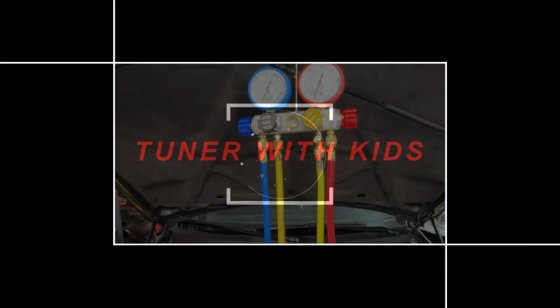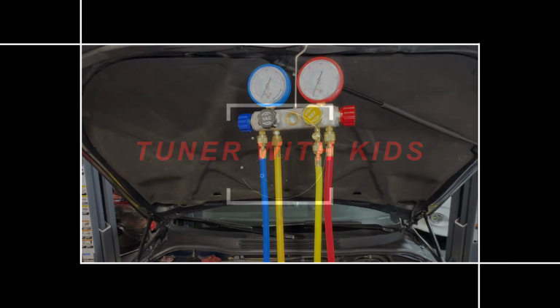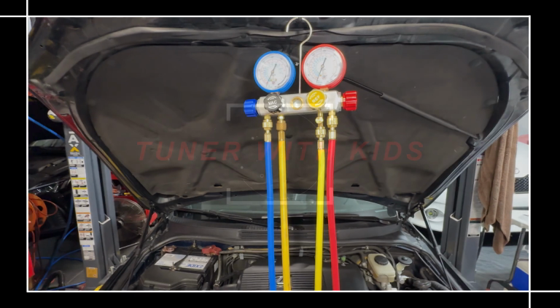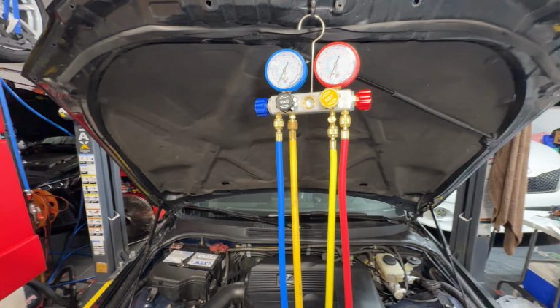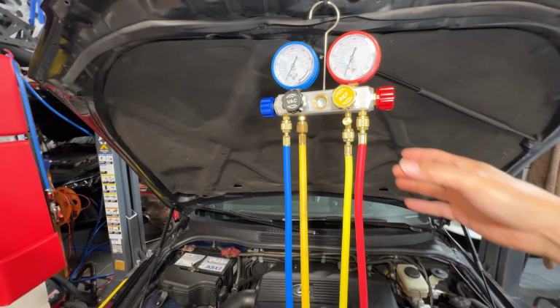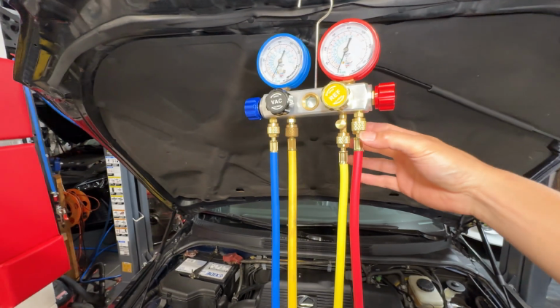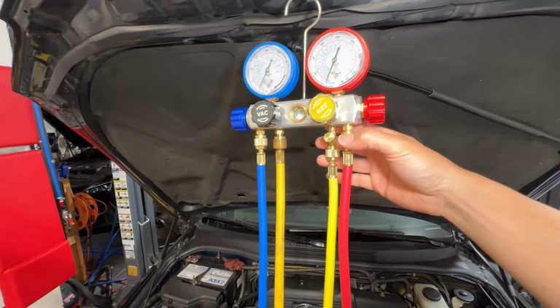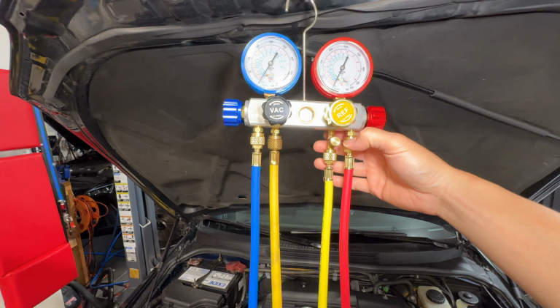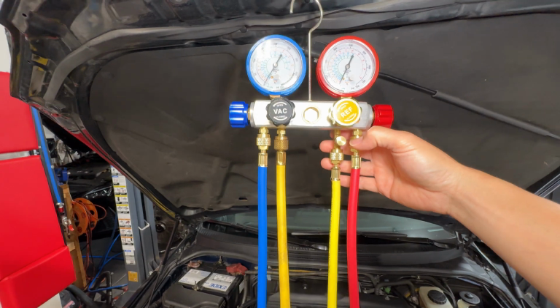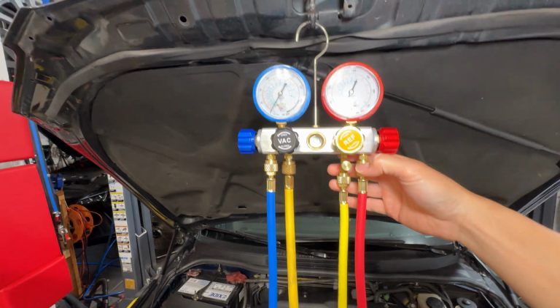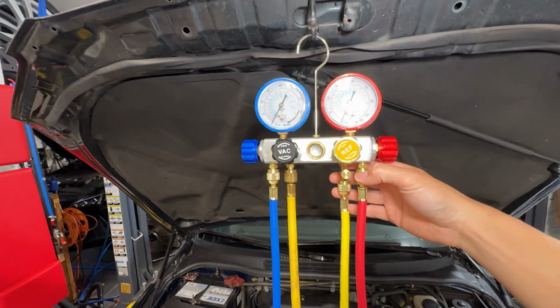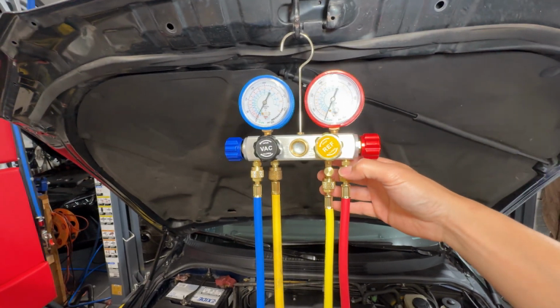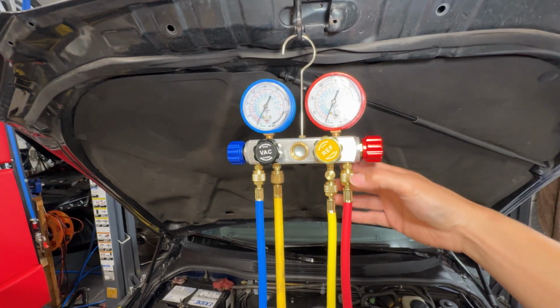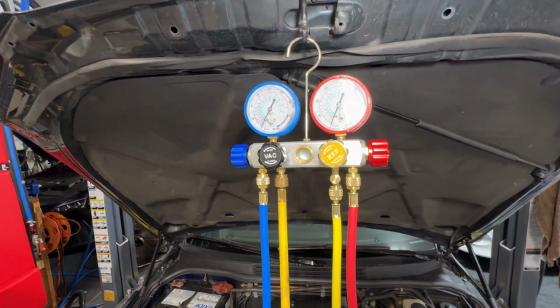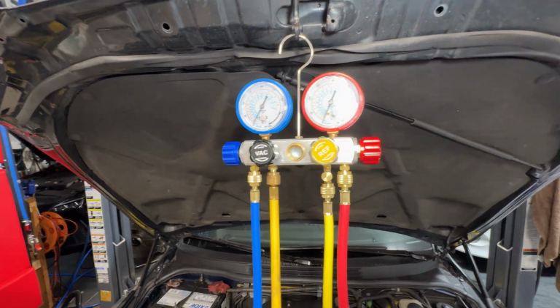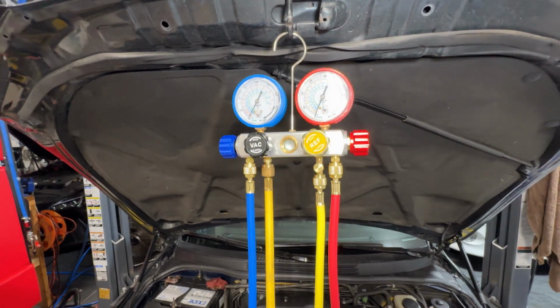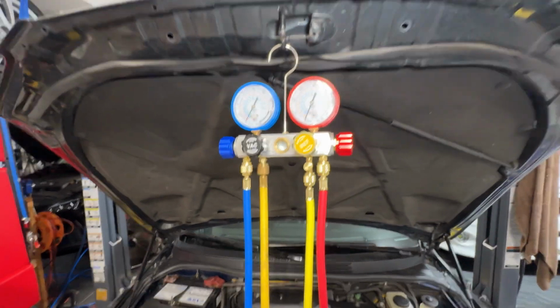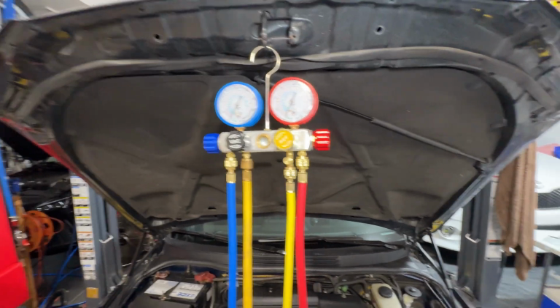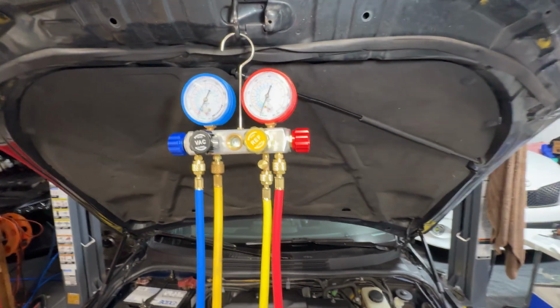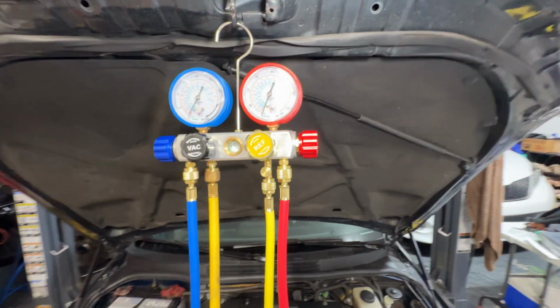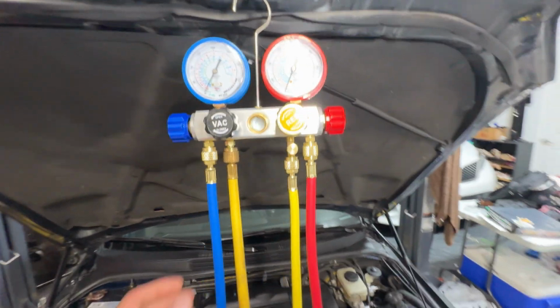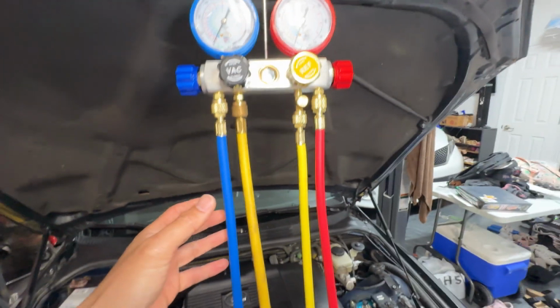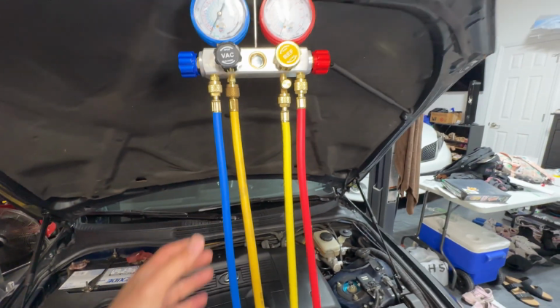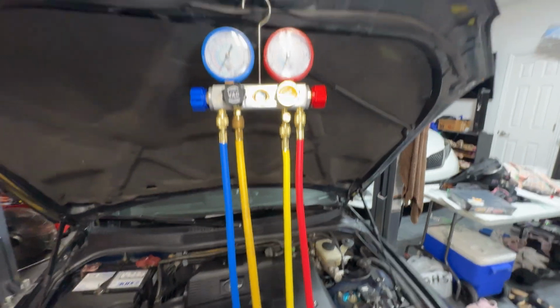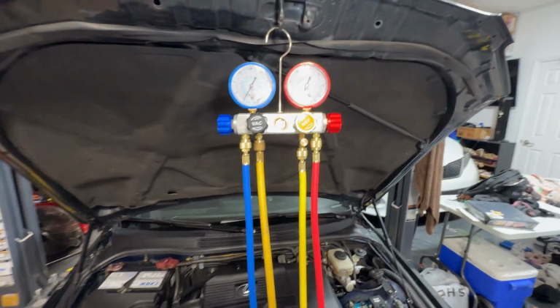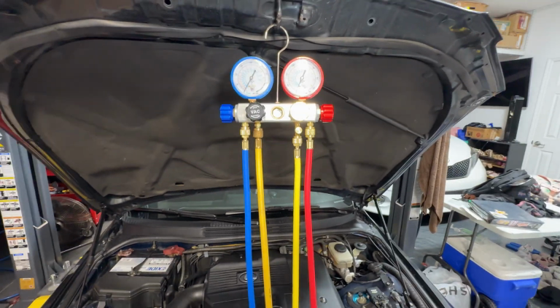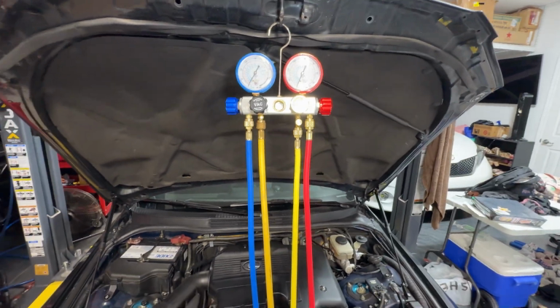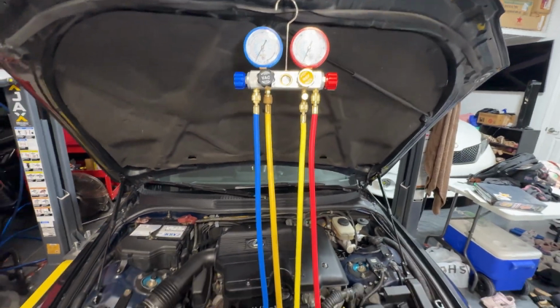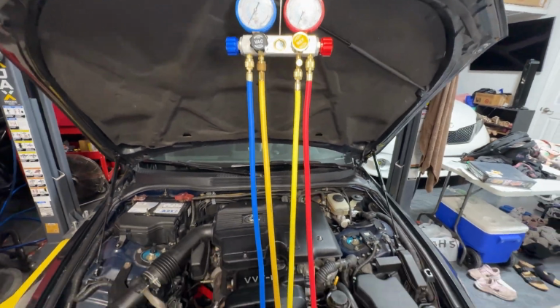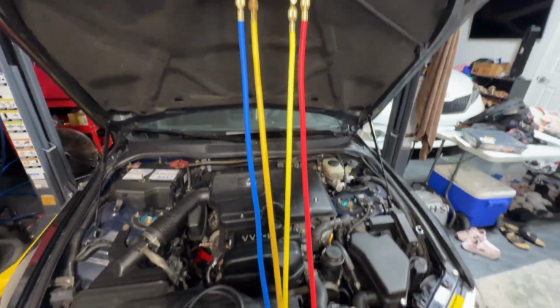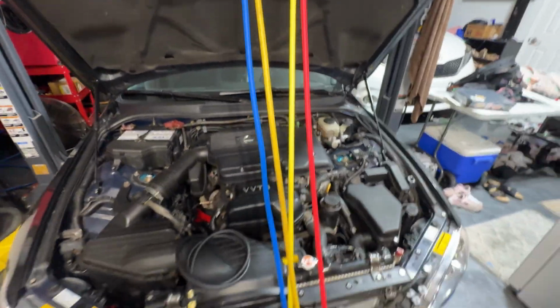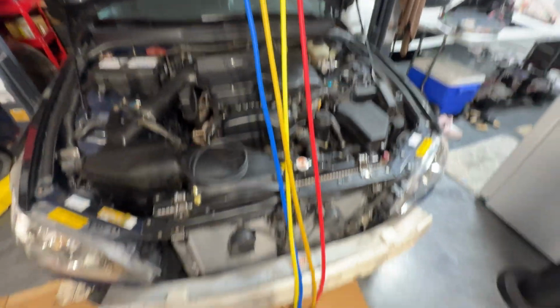To recharge the system, the first thing you really need is a manifold set right here. I've got this Orion Motoring brand one that I got on Amazon. It comes with all the hoses, all your connections, and a lot of the stuff you're going to need to do this project.